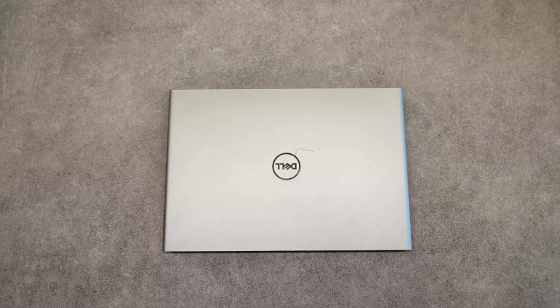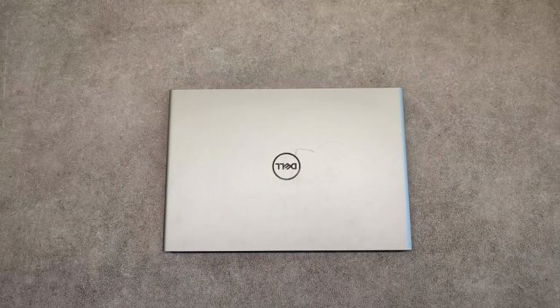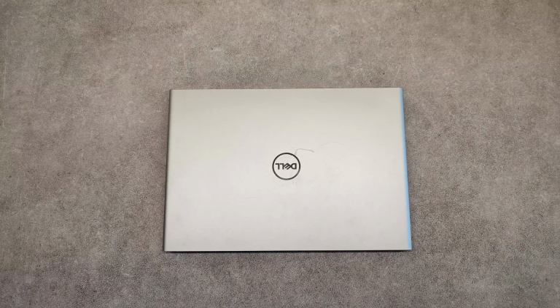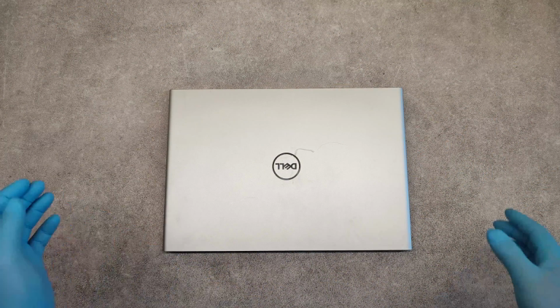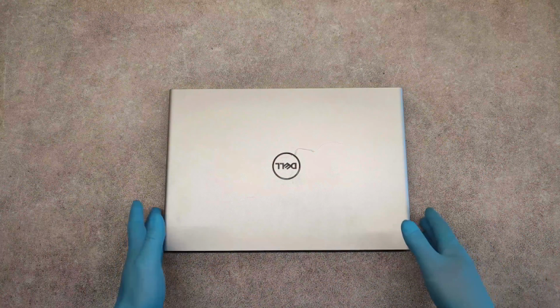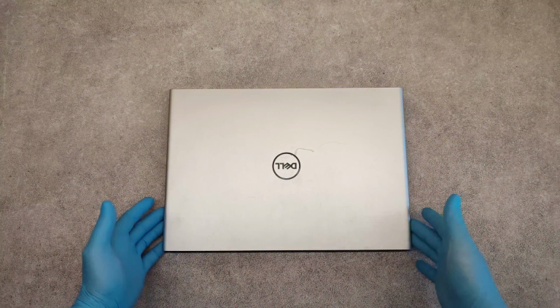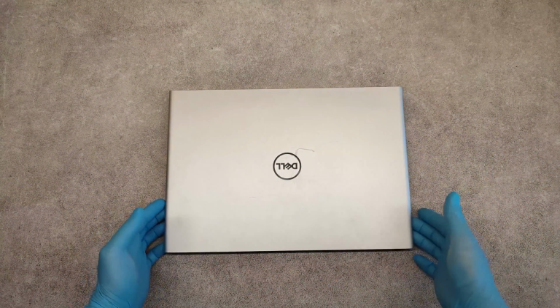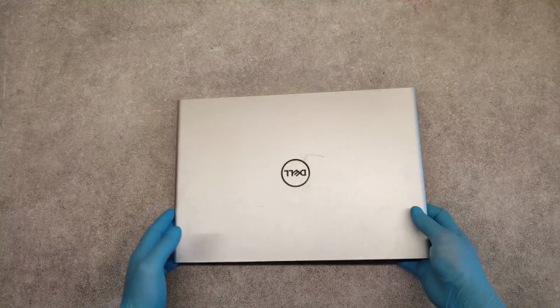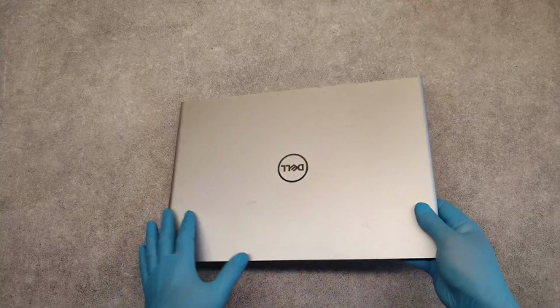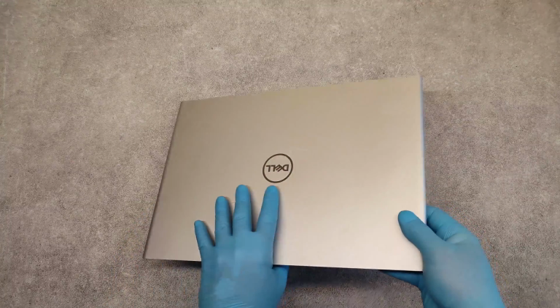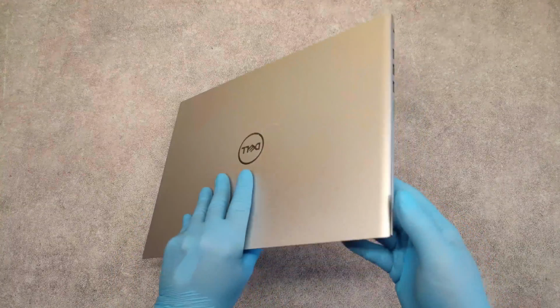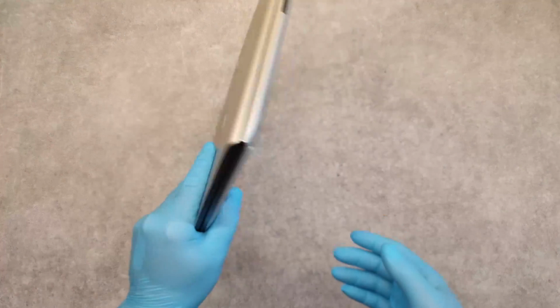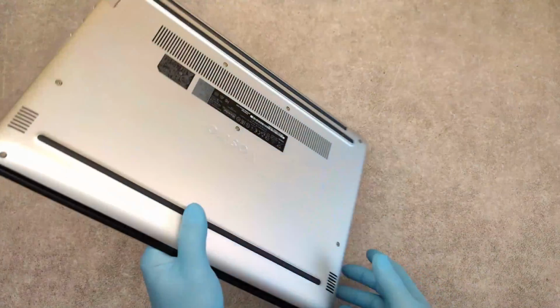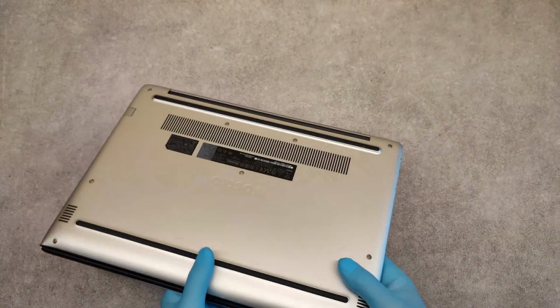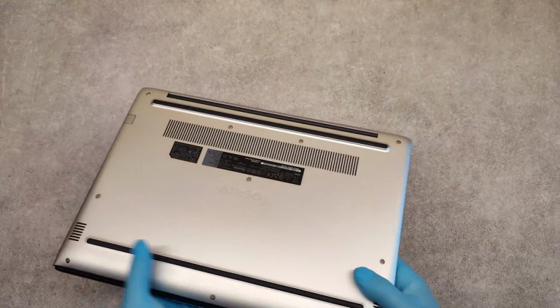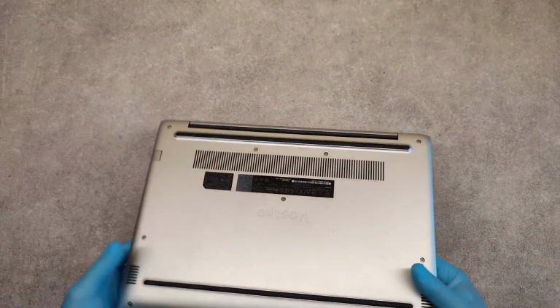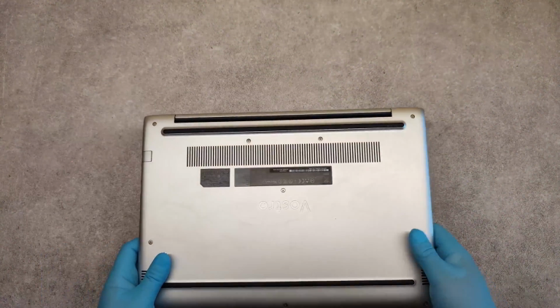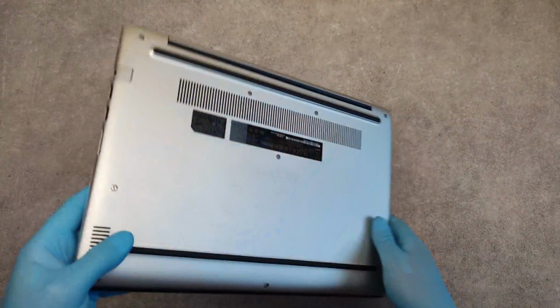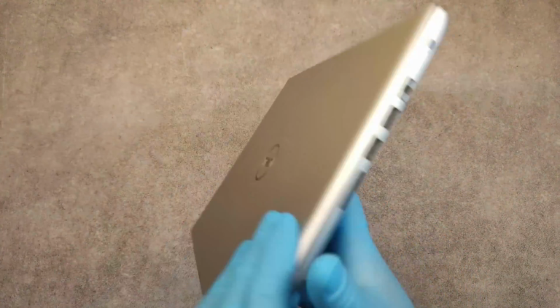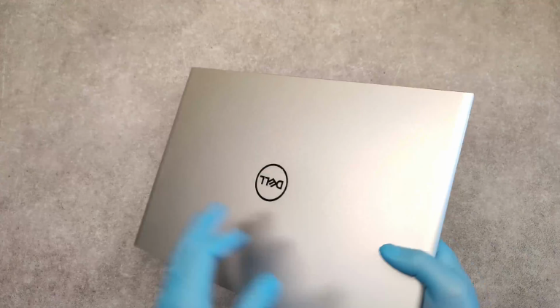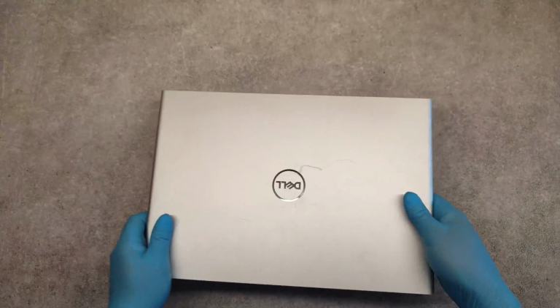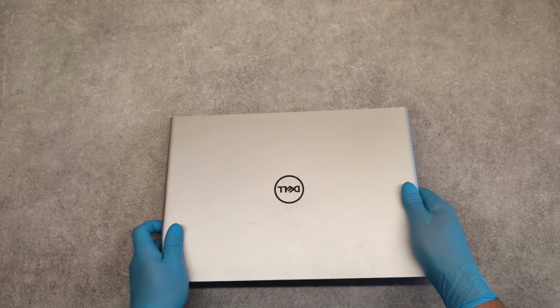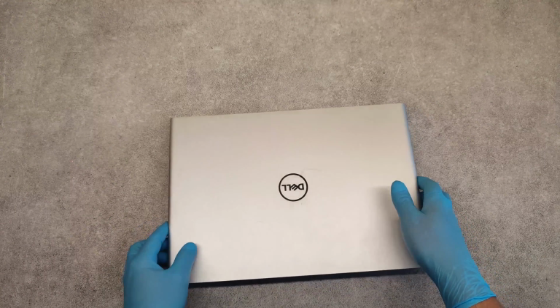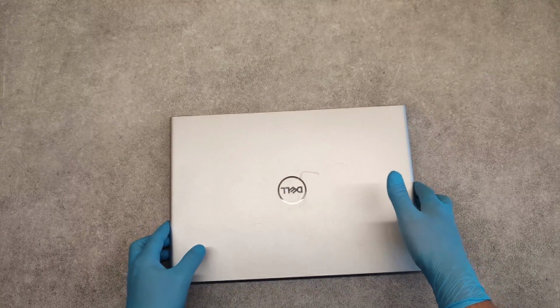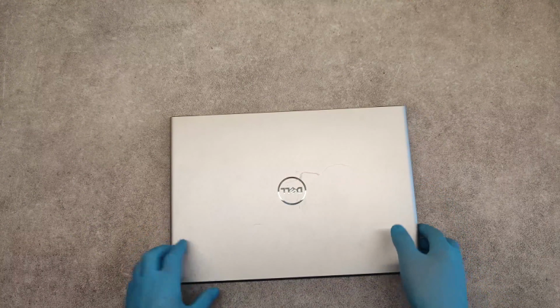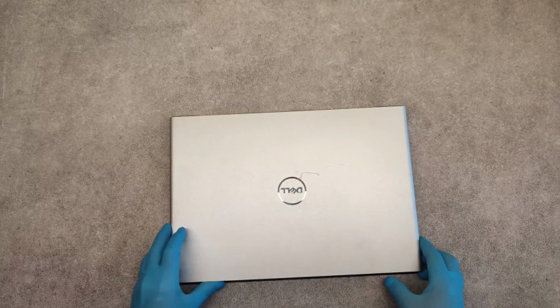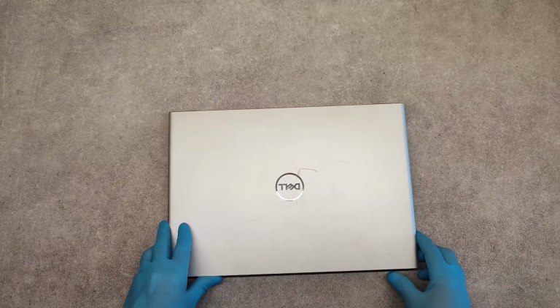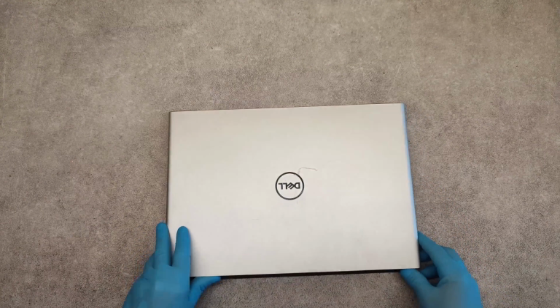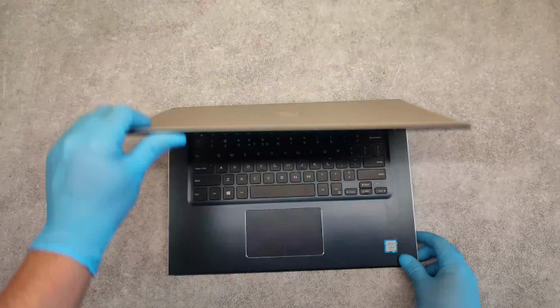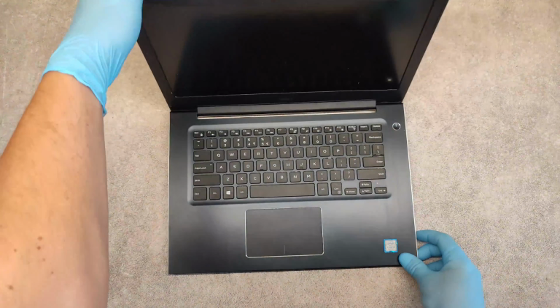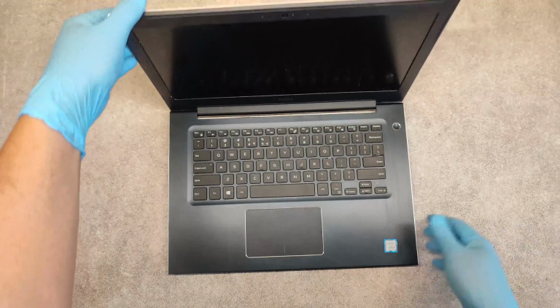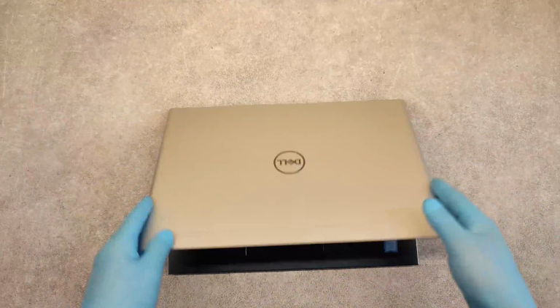Hello friends, in this video I will show you how to disassemble Dell Vostro 5471 model, also known as PG88G model. This is our laptop.